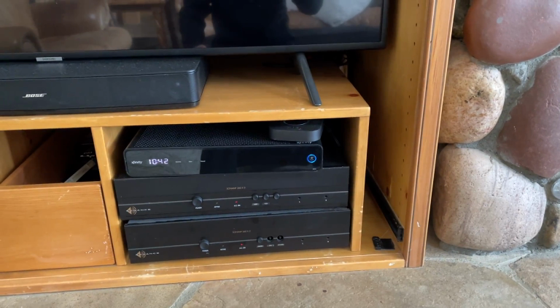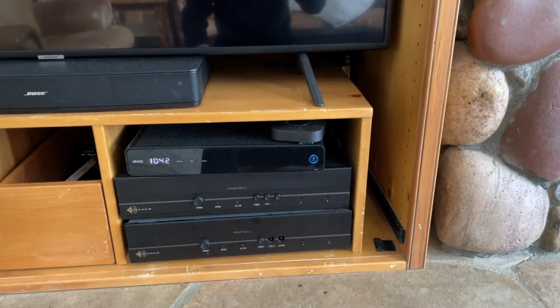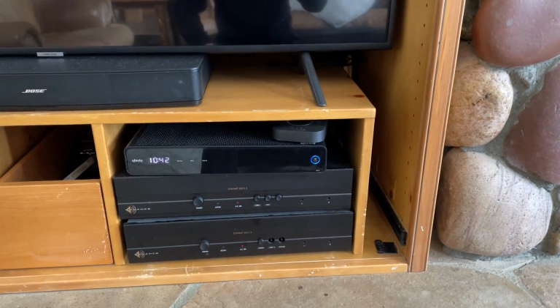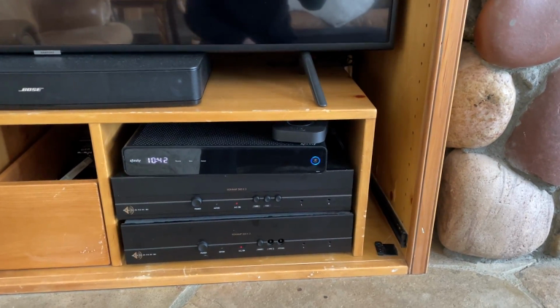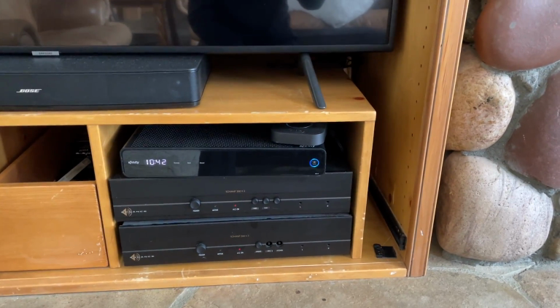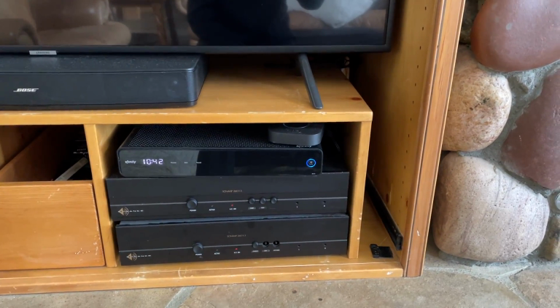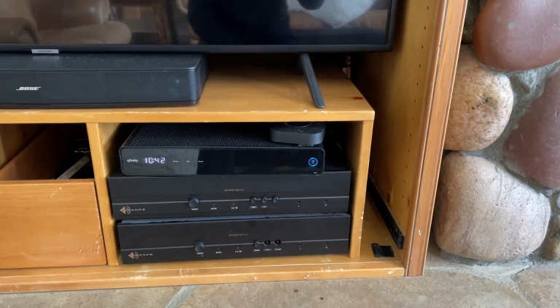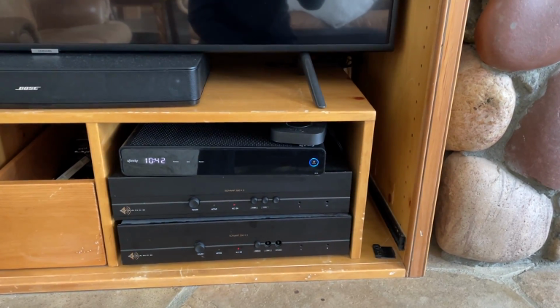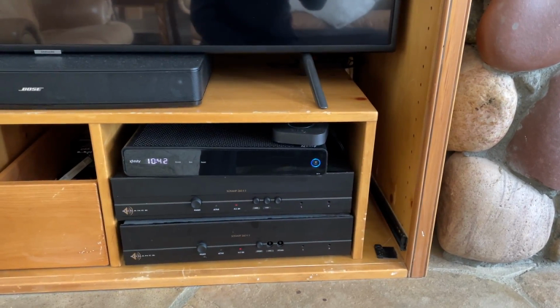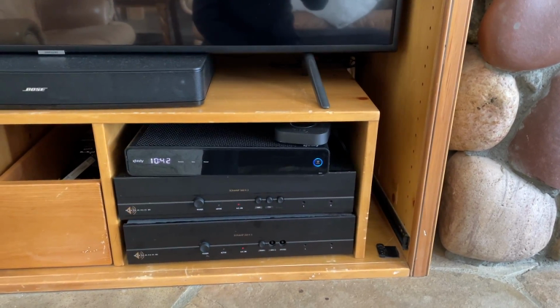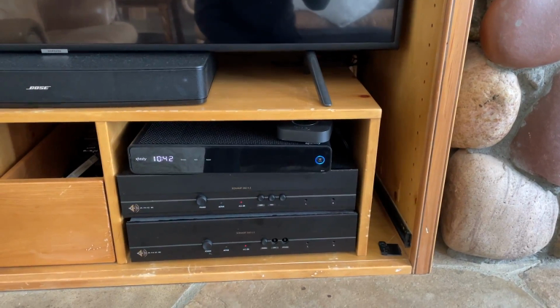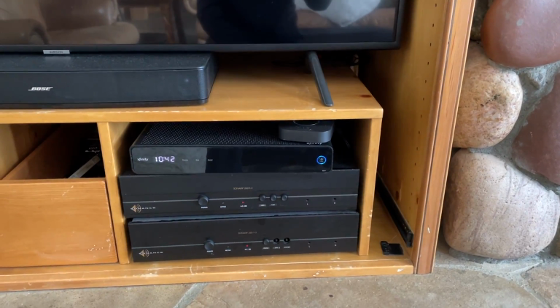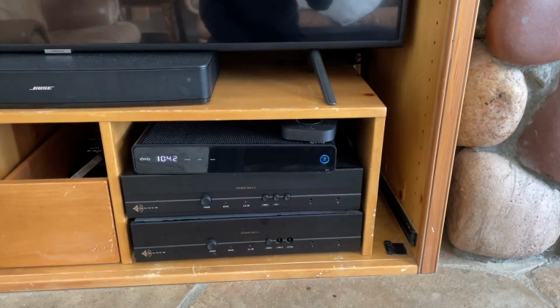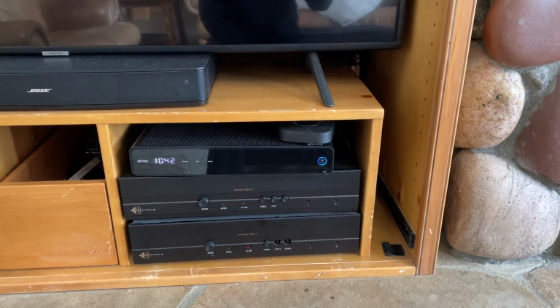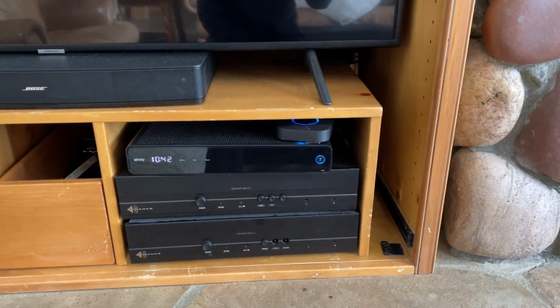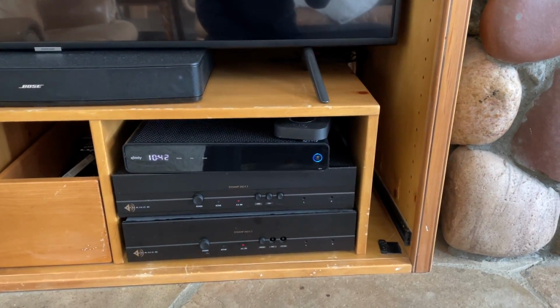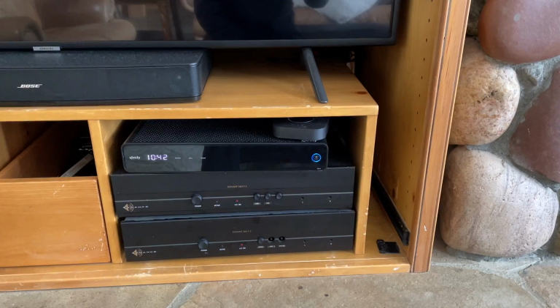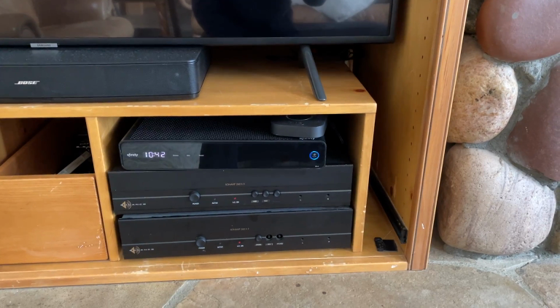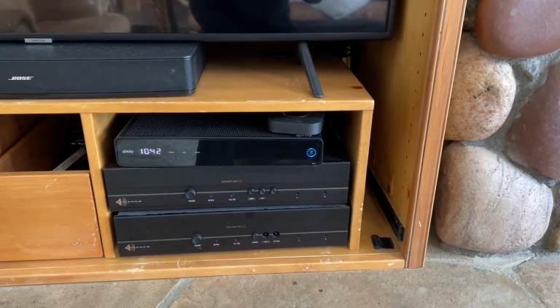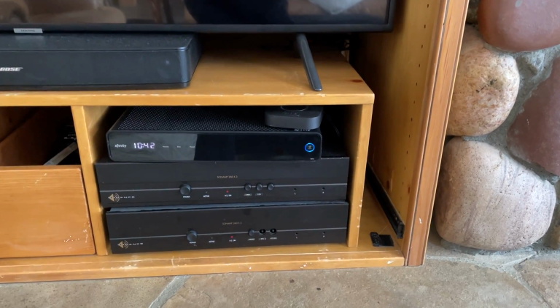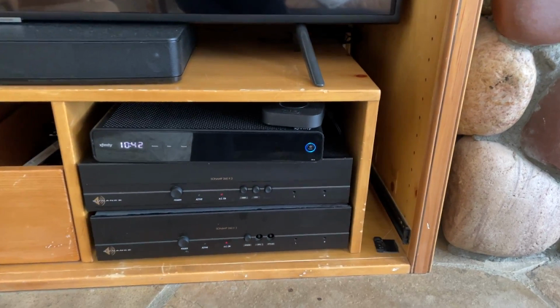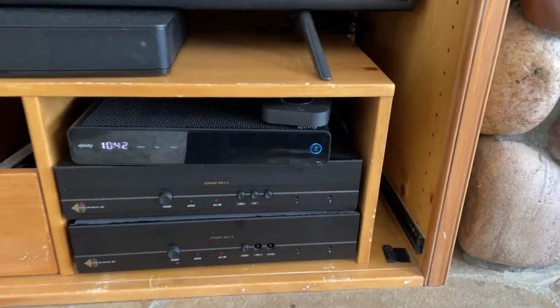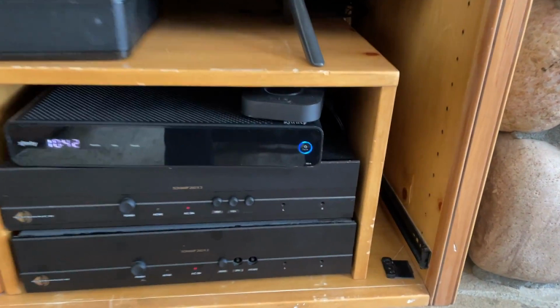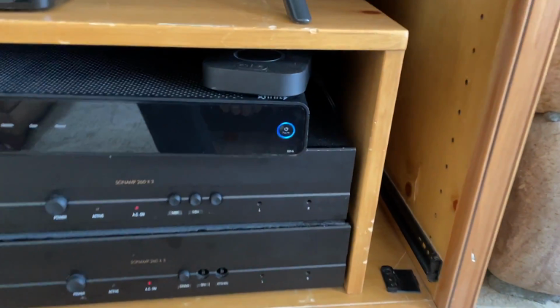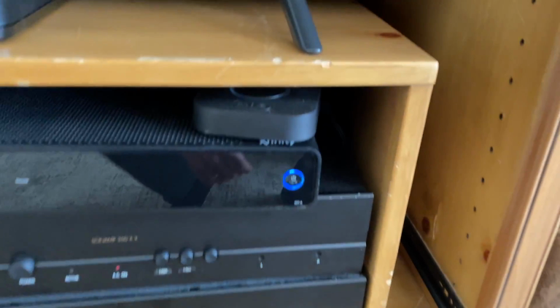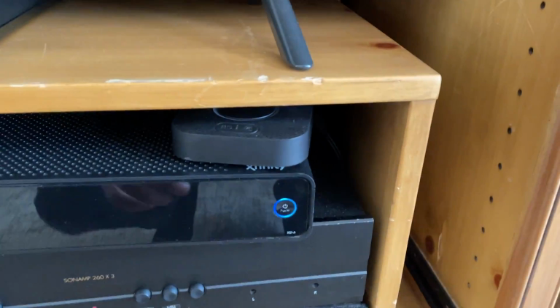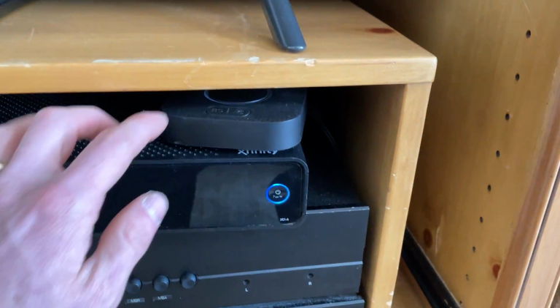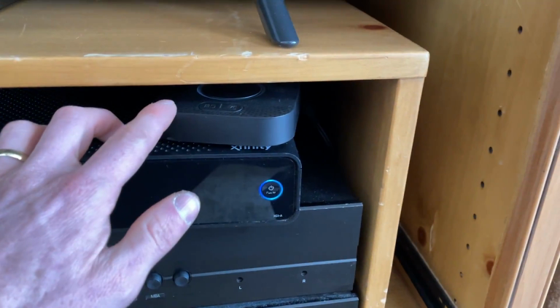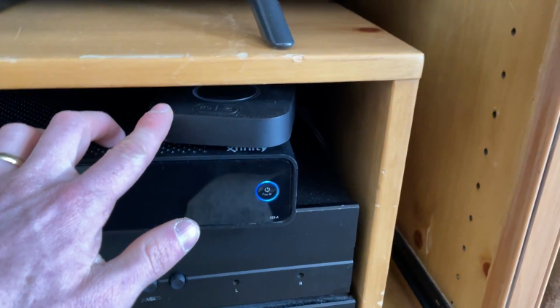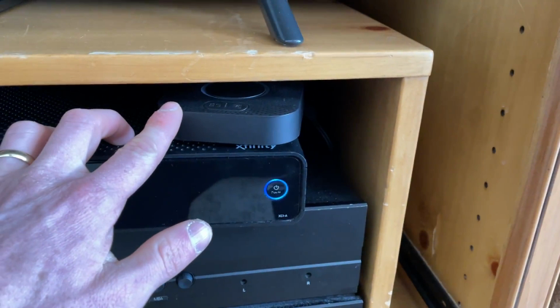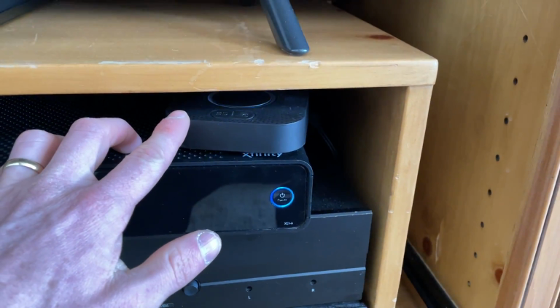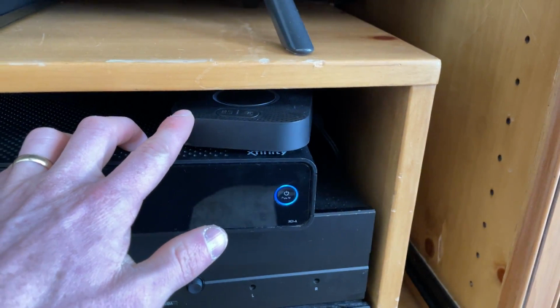Hi, I'm here at Goldflake Estate and I'm going to show you how to use the Home Sound System. It is connected to this Bluetooth device right here.